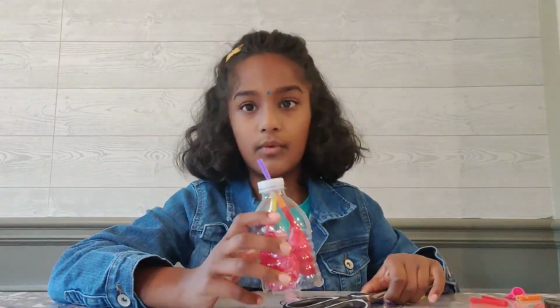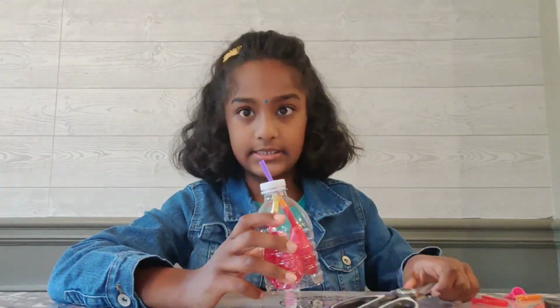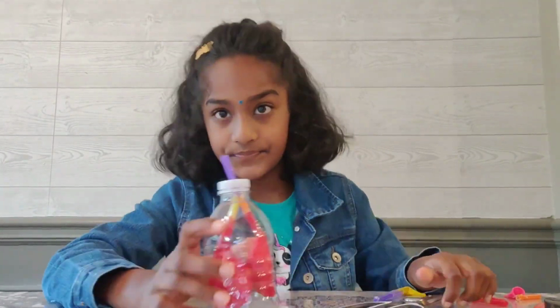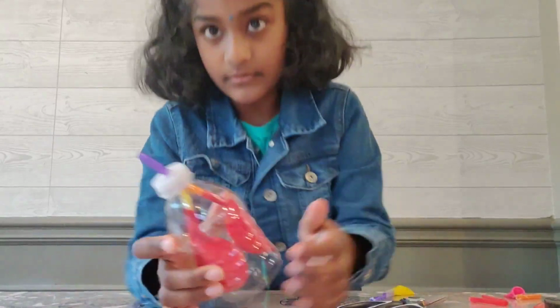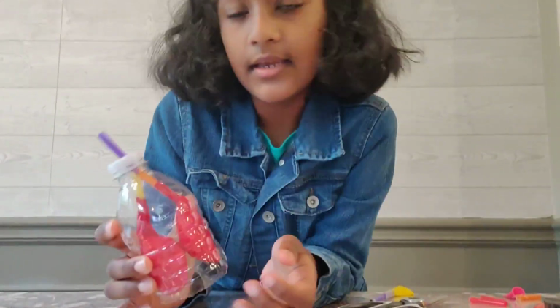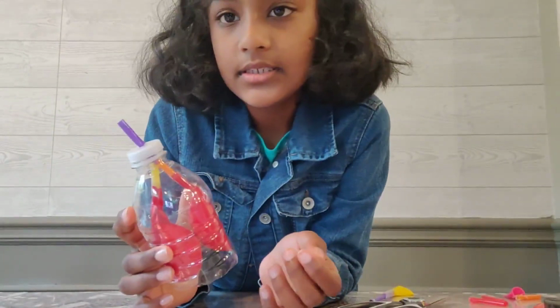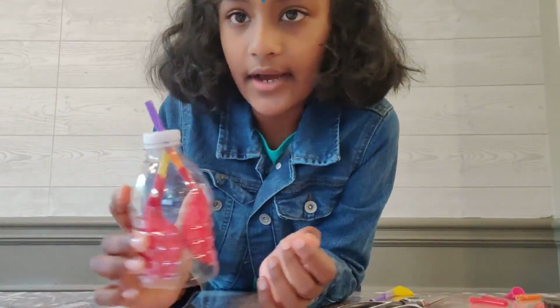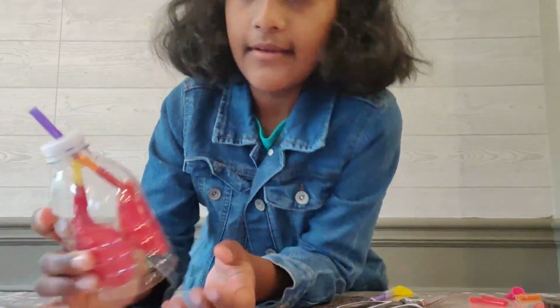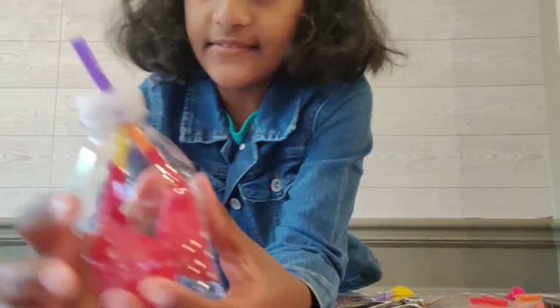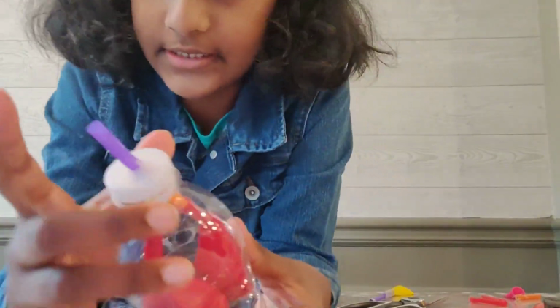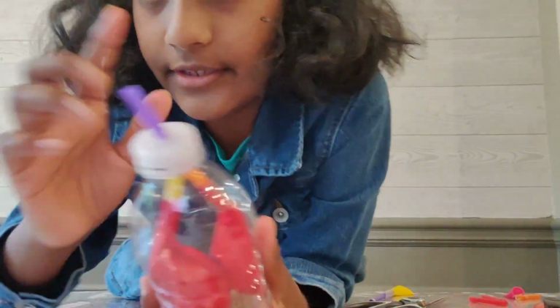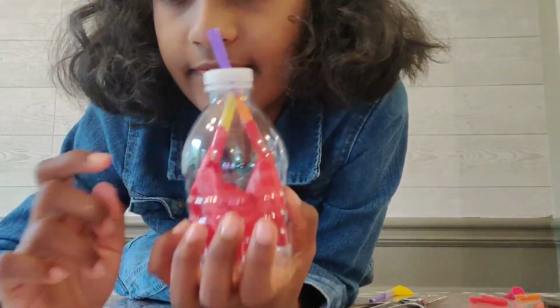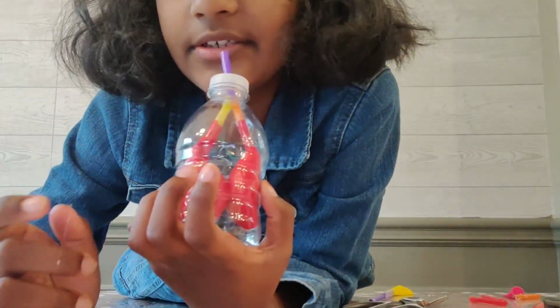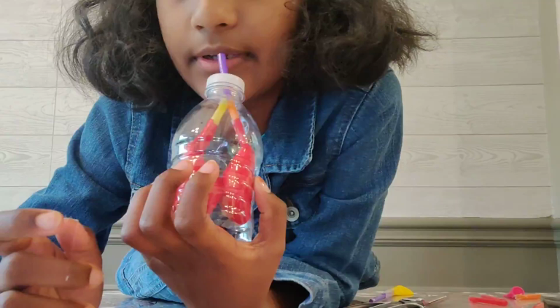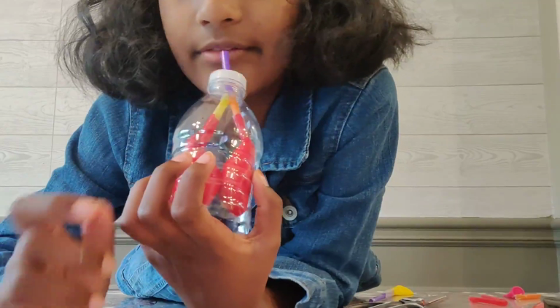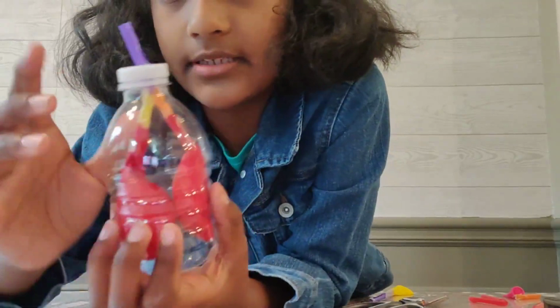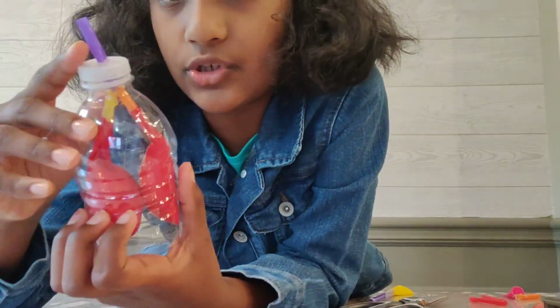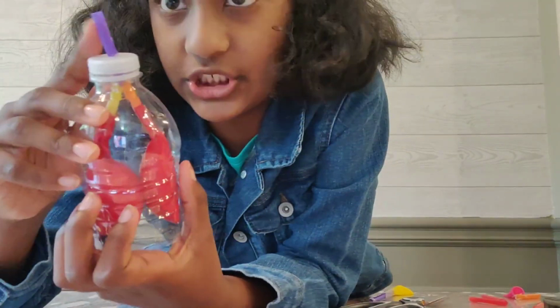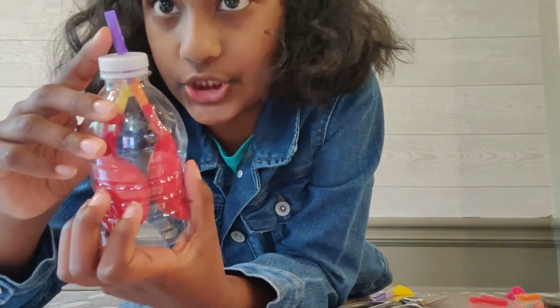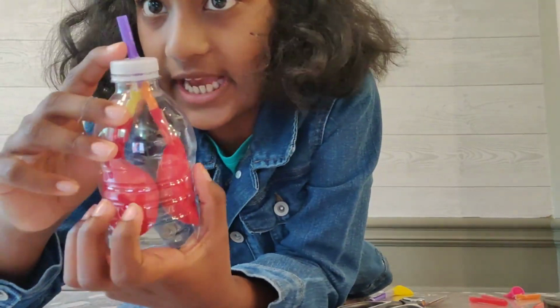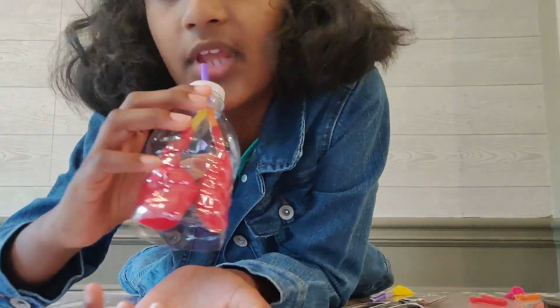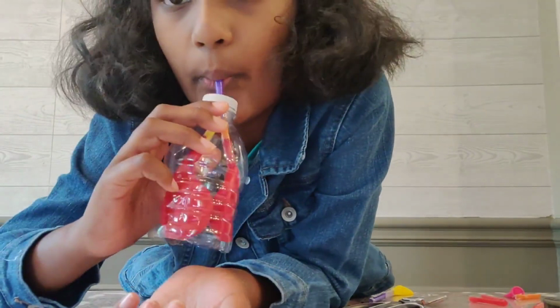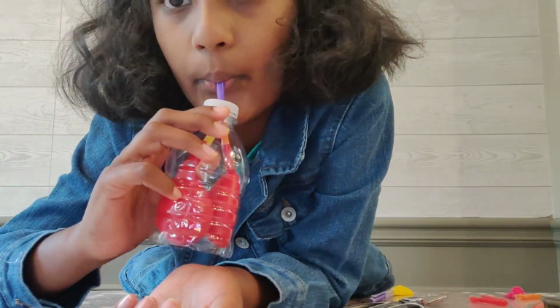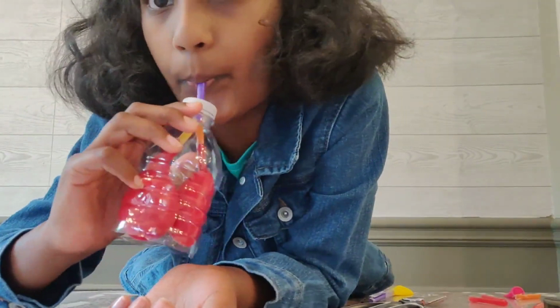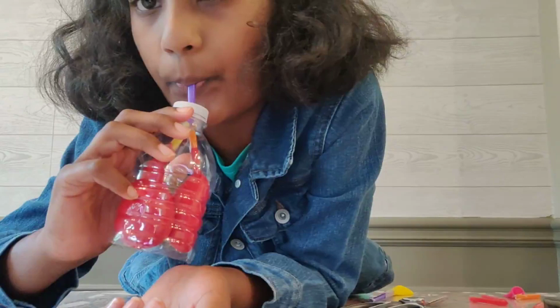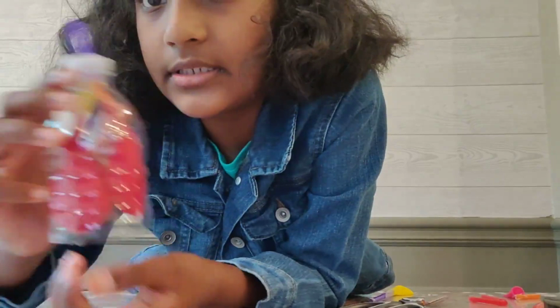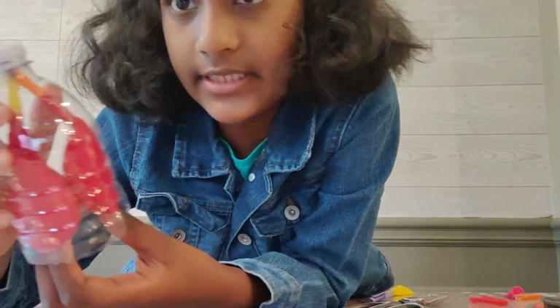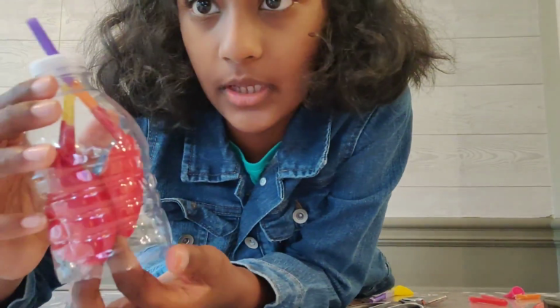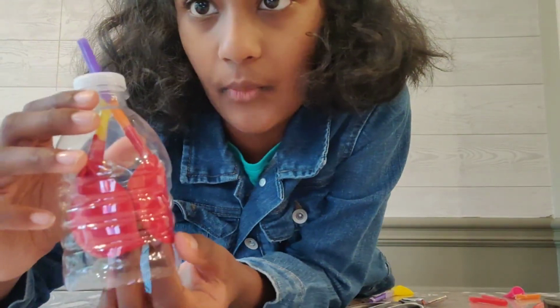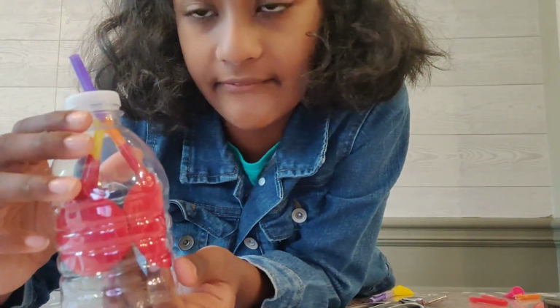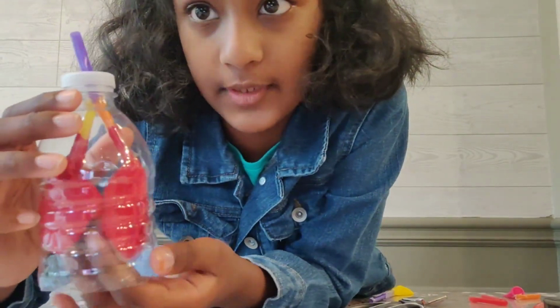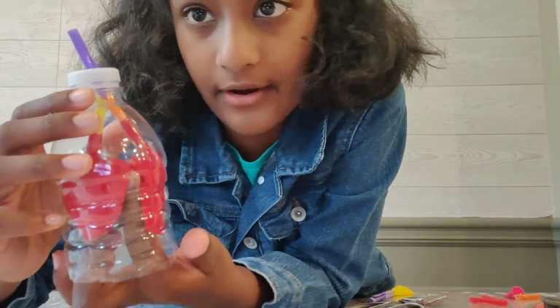Now I'm going to show you how my experiment works. You put your mouth on this straw, which is the trachea. Did you see how the lungs got wide and filled with air?